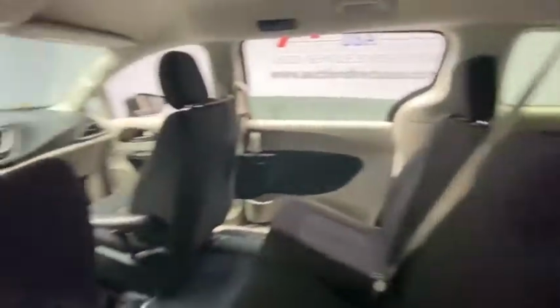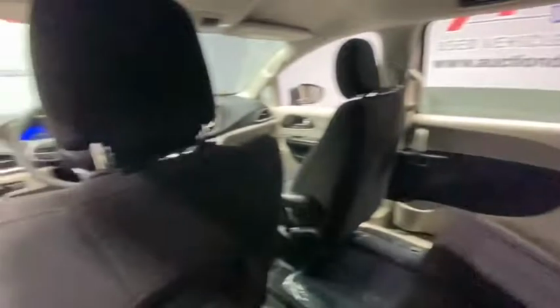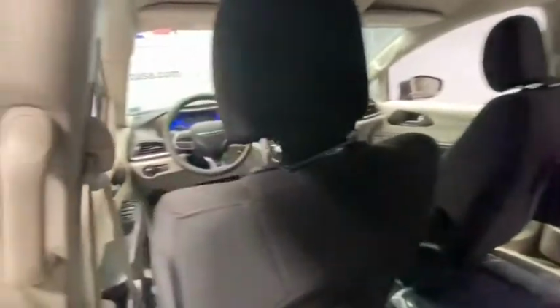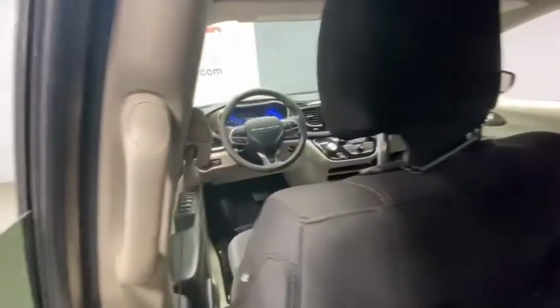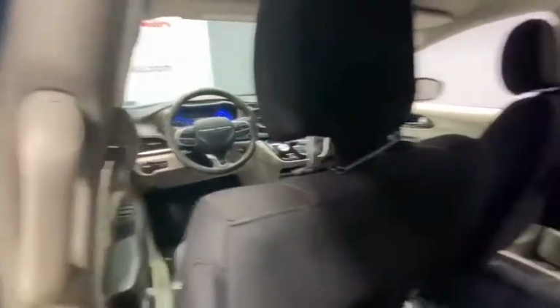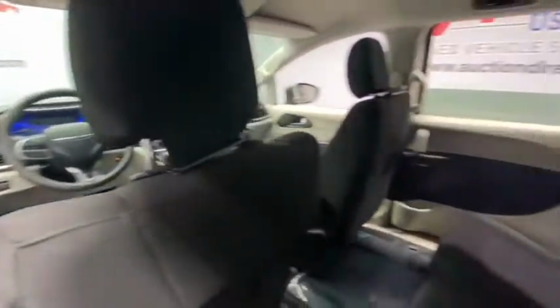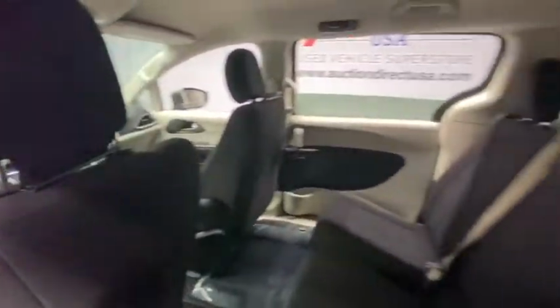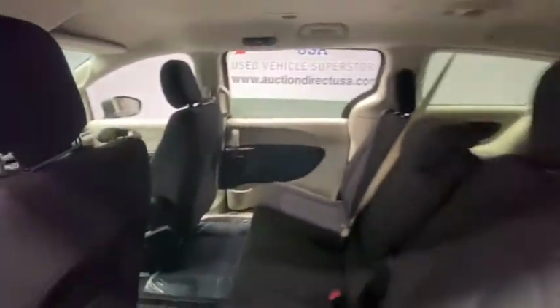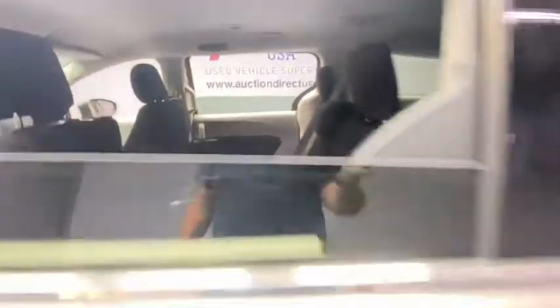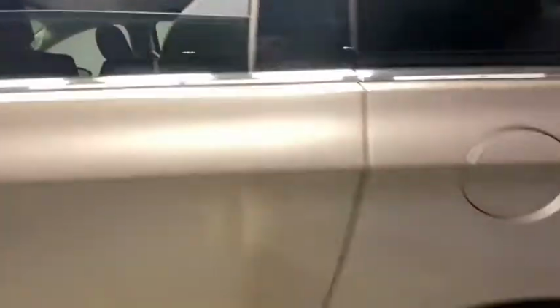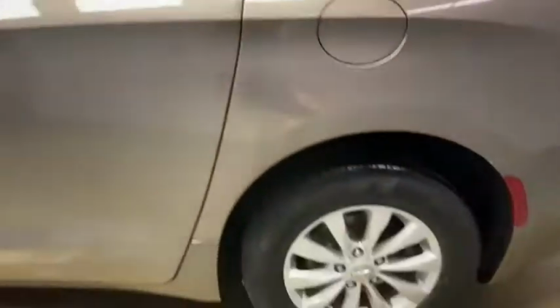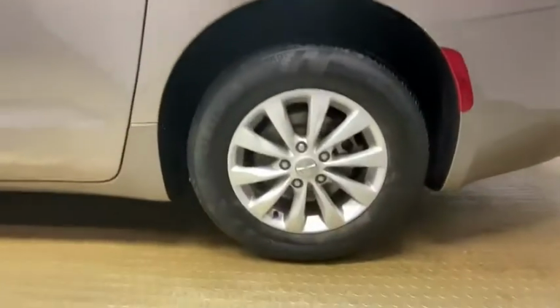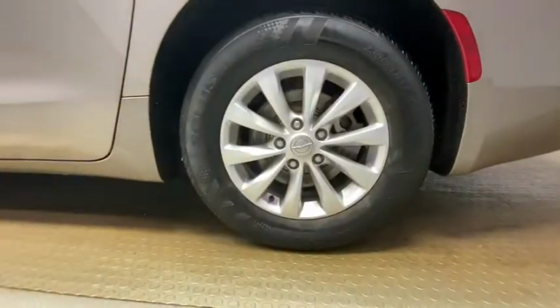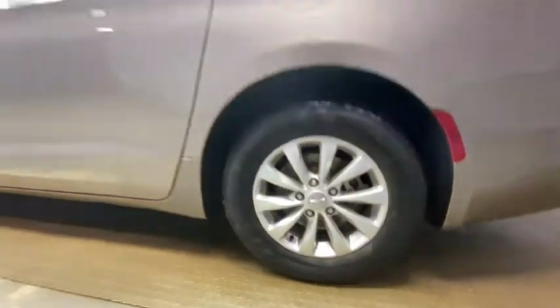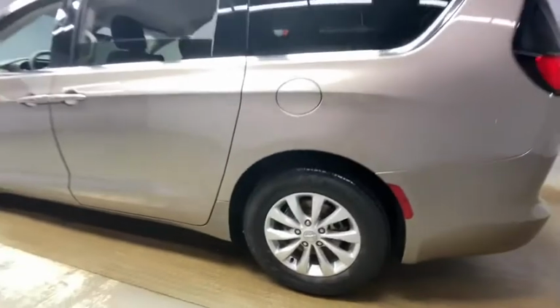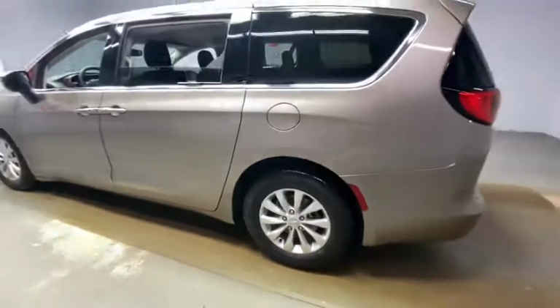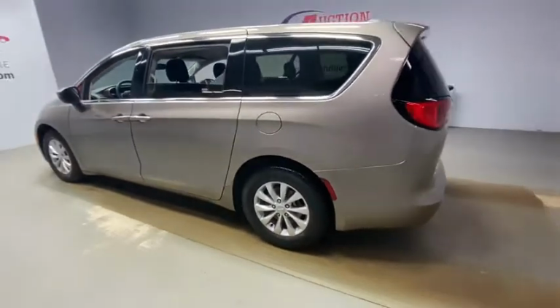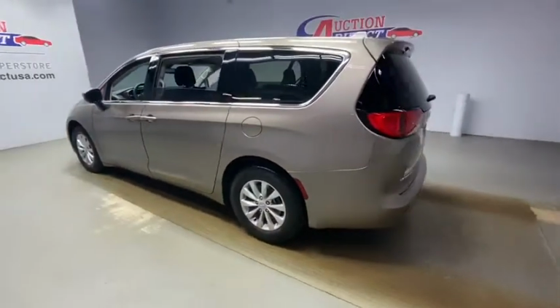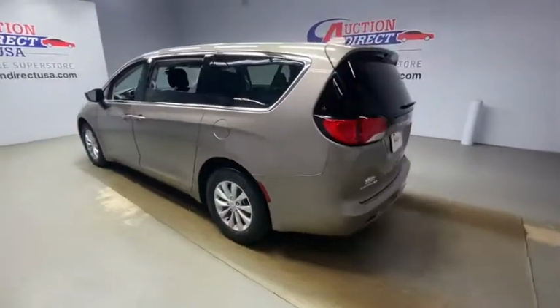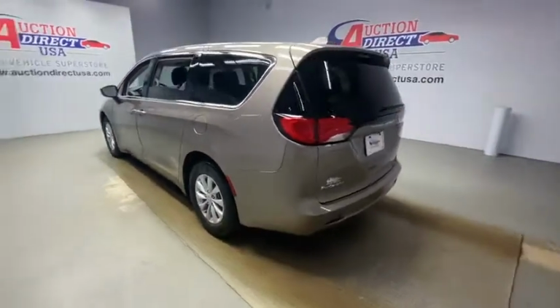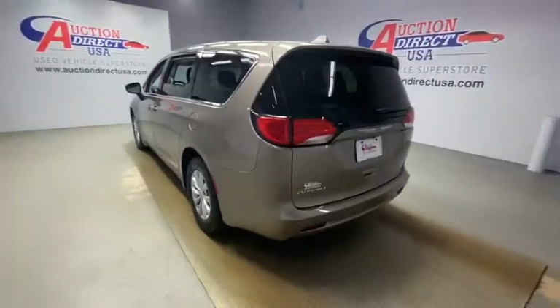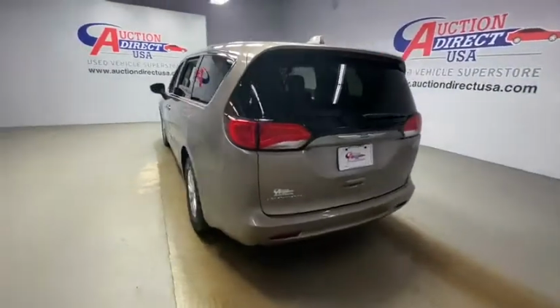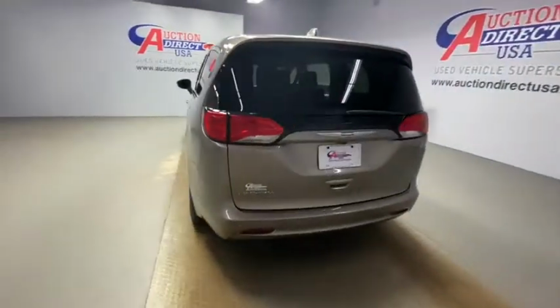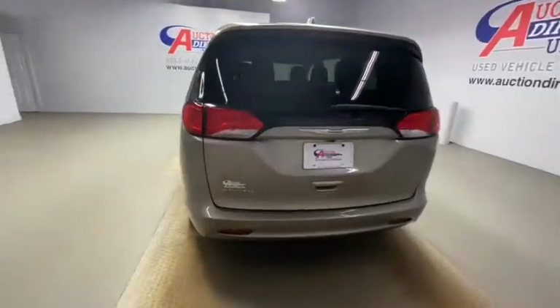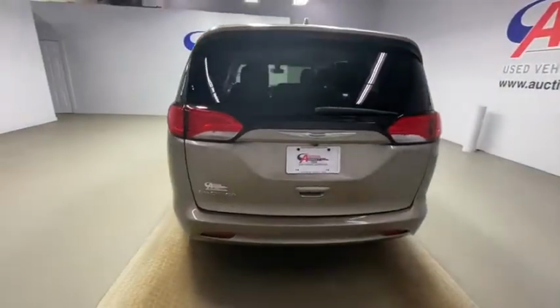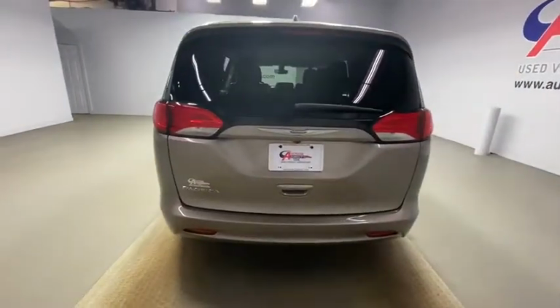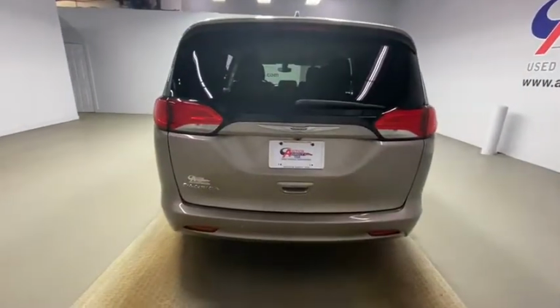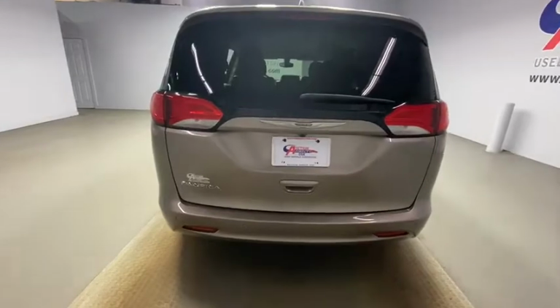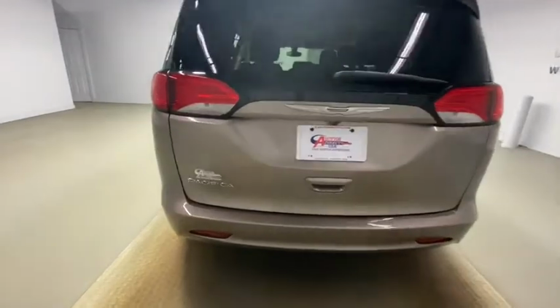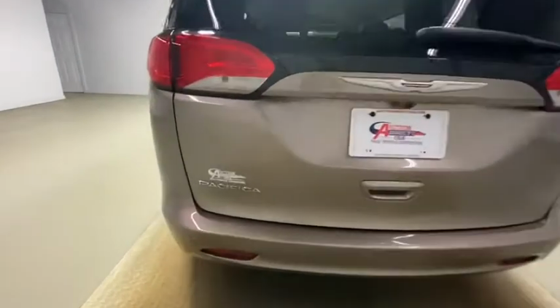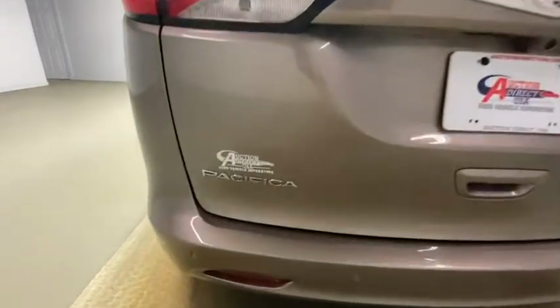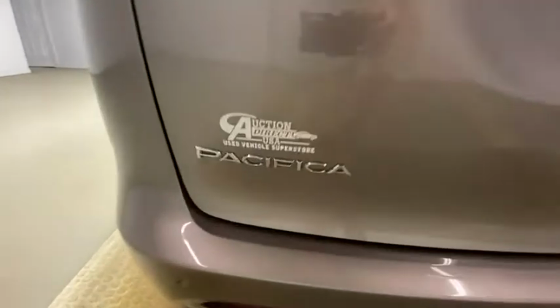Rear window defroster, power windows, tachometer, brake assist, Sirius satellite radio, overhead console, panic alarm, remote keyless entry, front reading lamps, power driver's seat, rear window wiper.